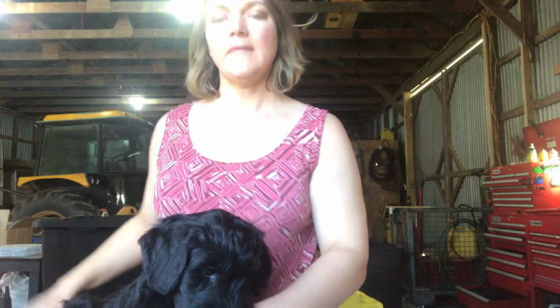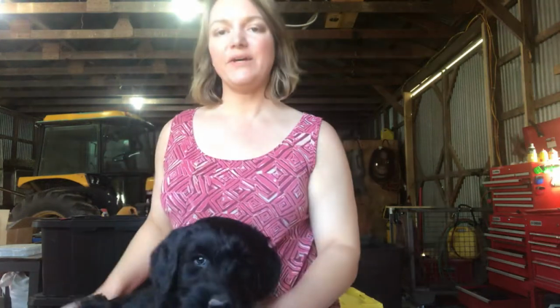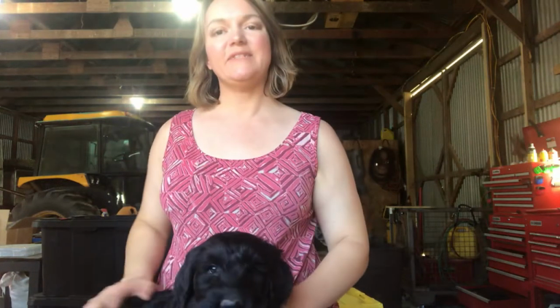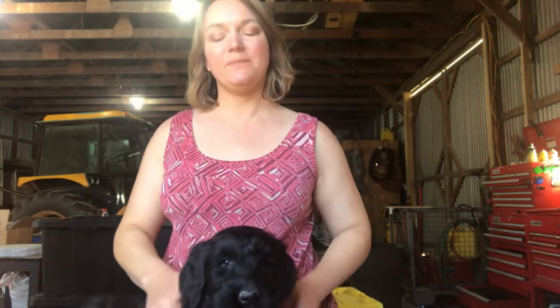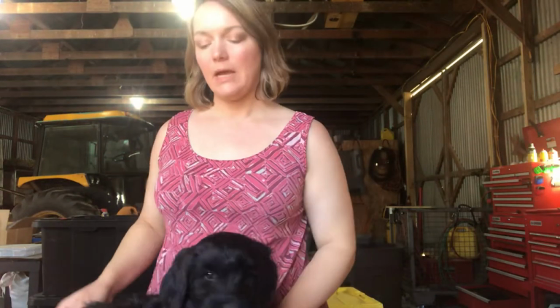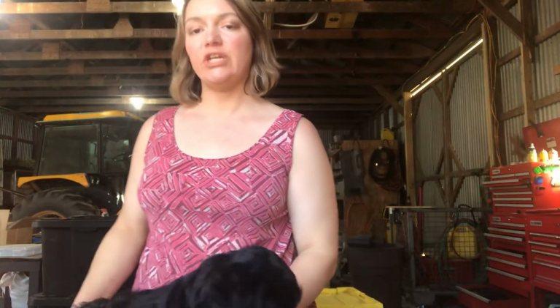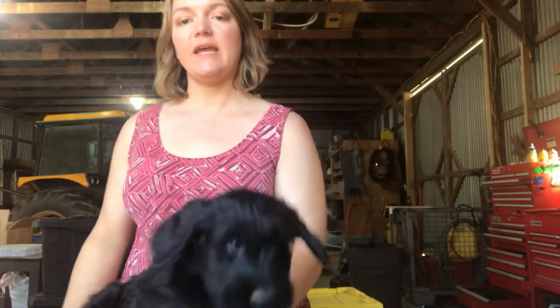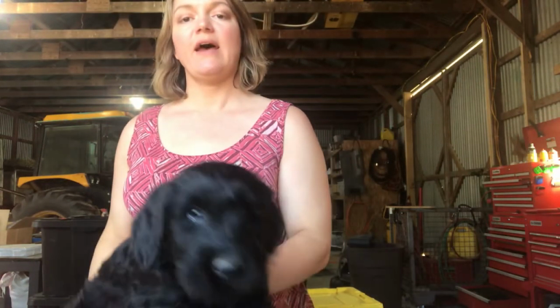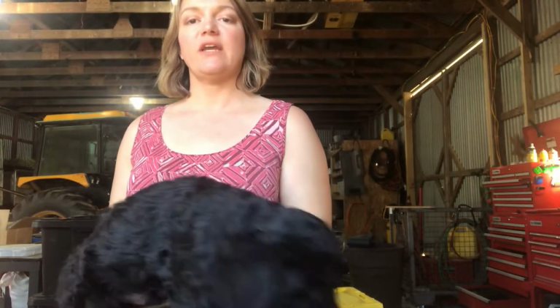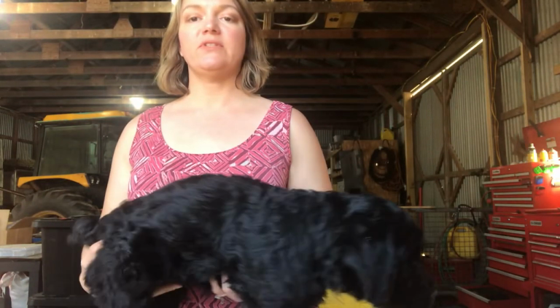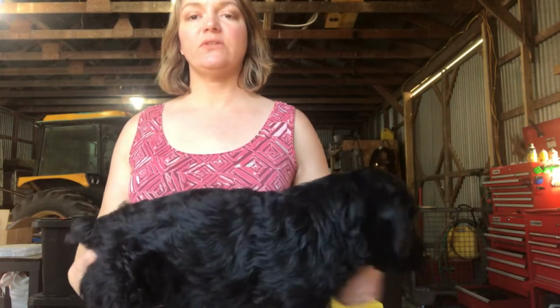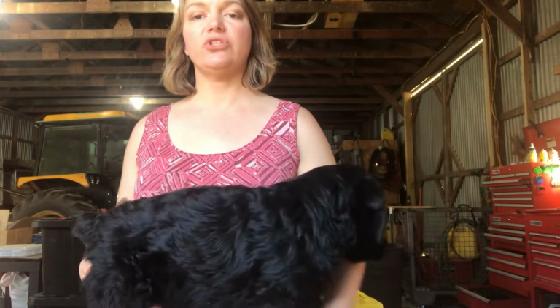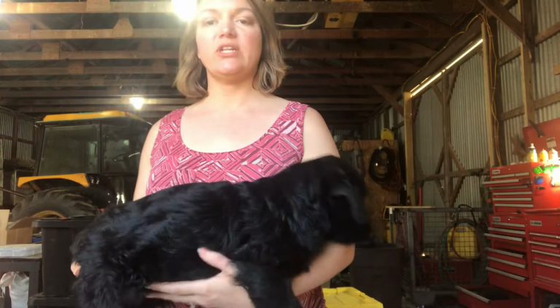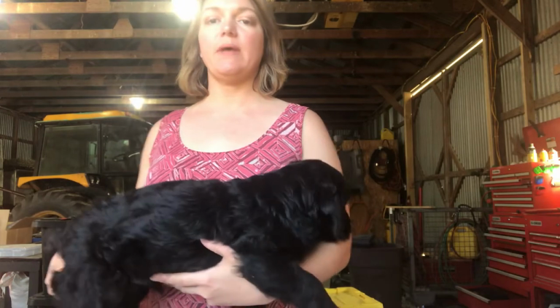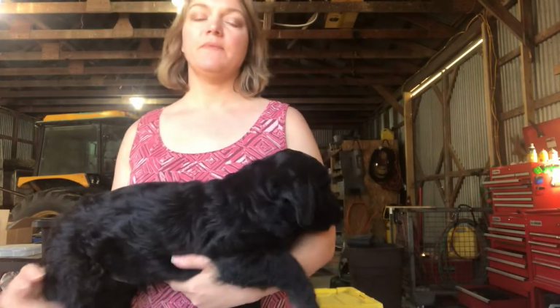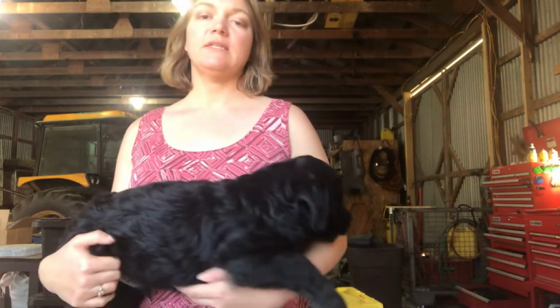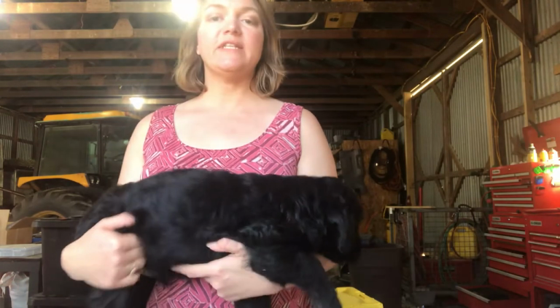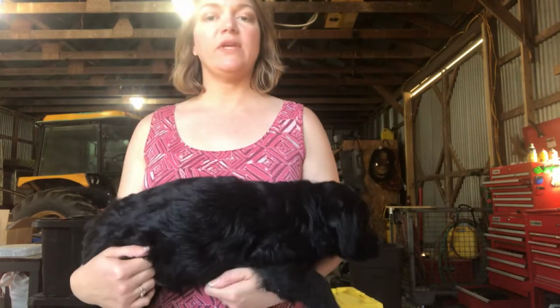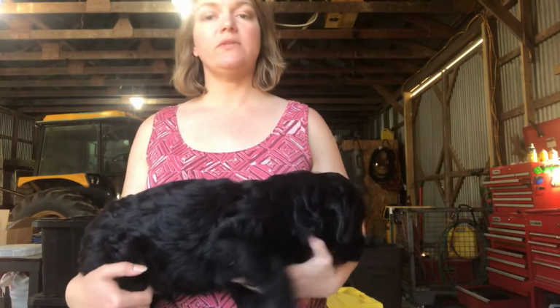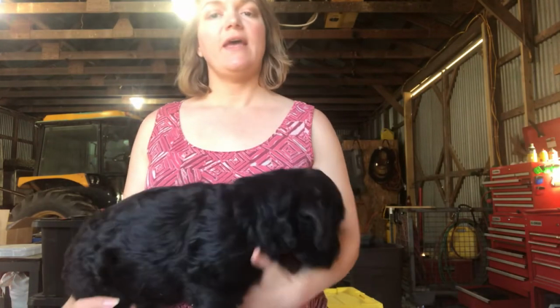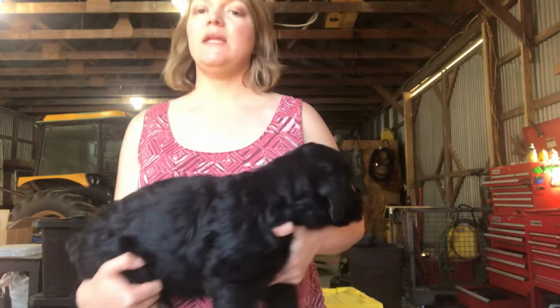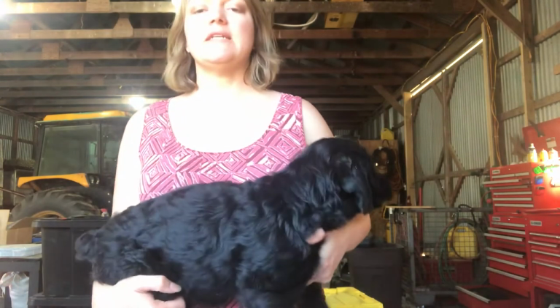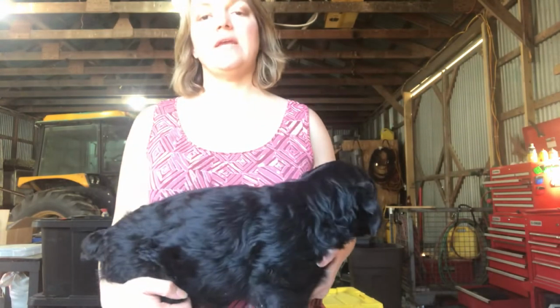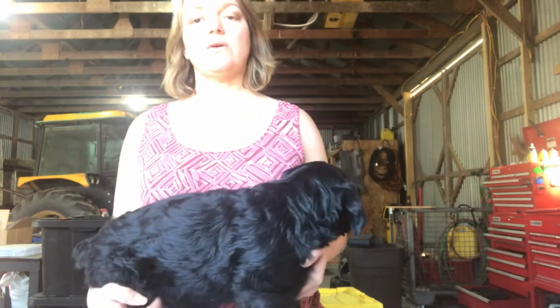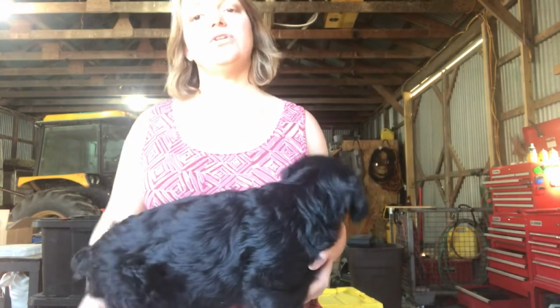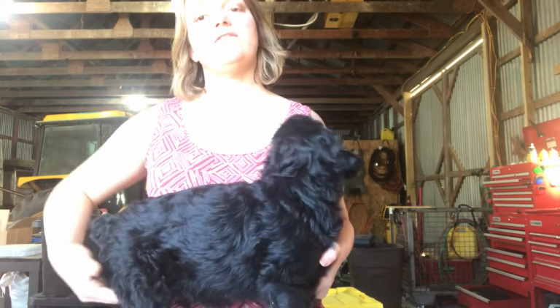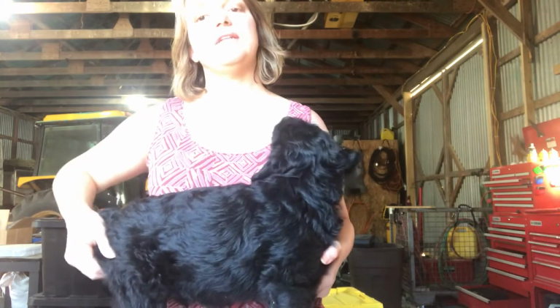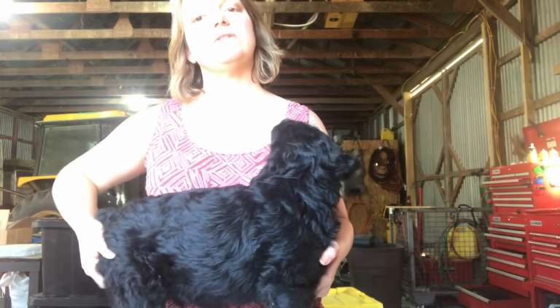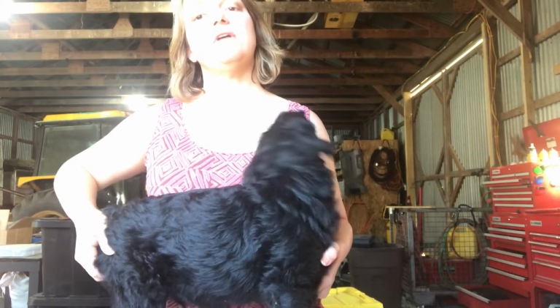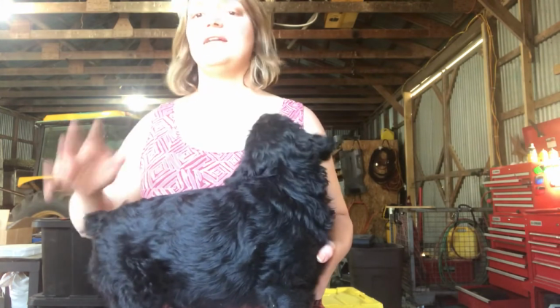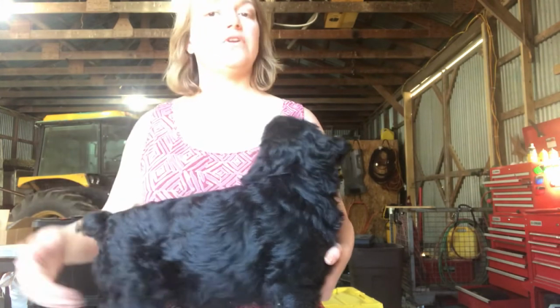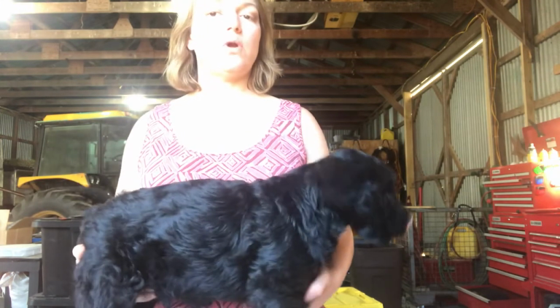Hello, I'm Tina. I'm going to show you today how to check for both testicles on your giant schnauzer puppy. This little boy is eight weeks old and many times at eight weeks old you can only feel one testicle, and that's perfectly normal.